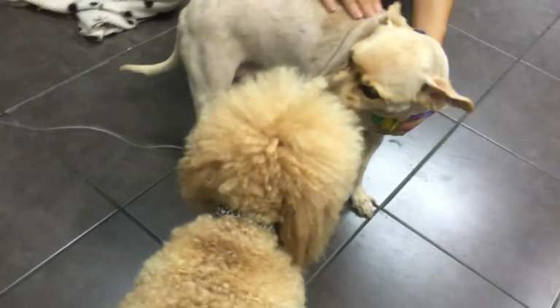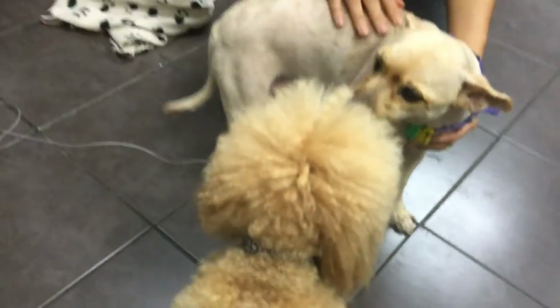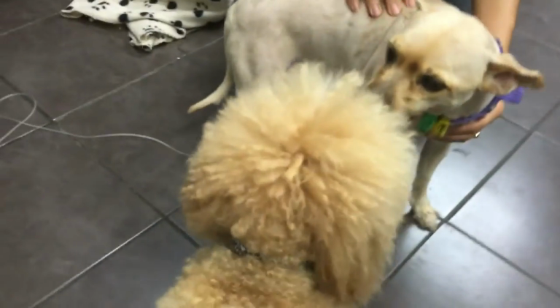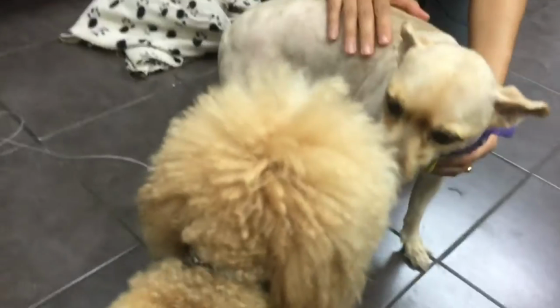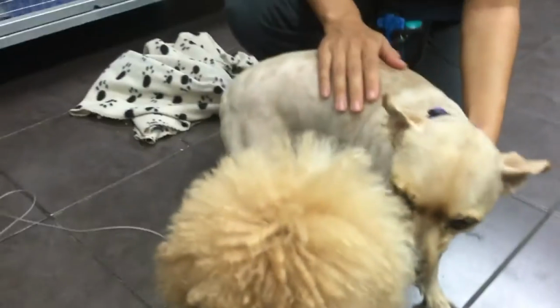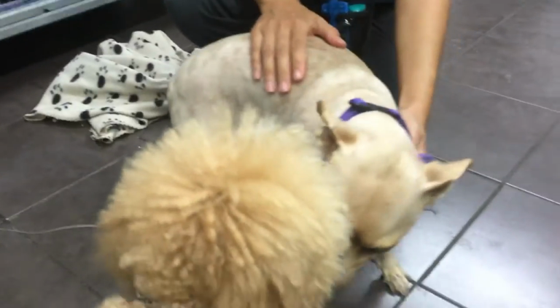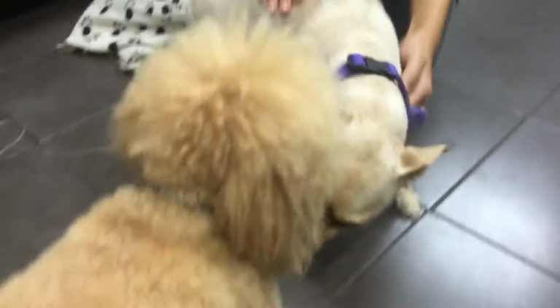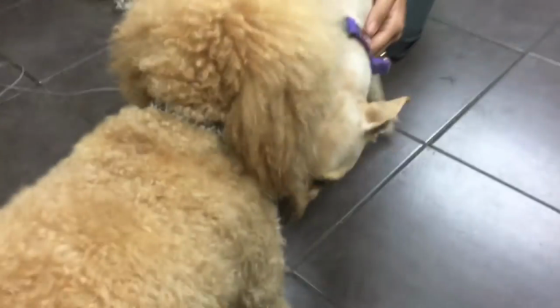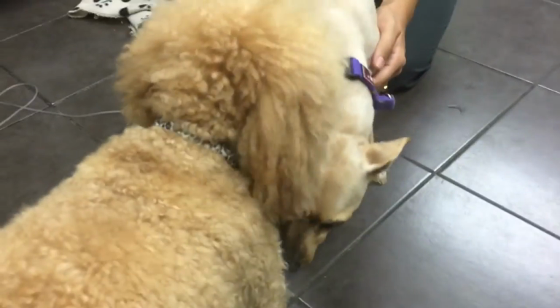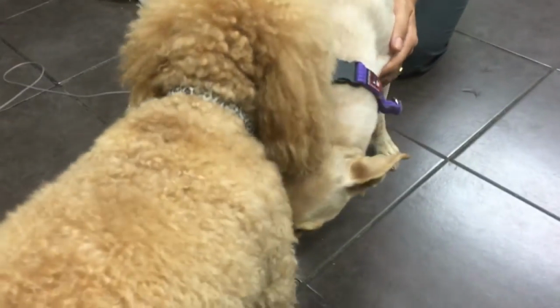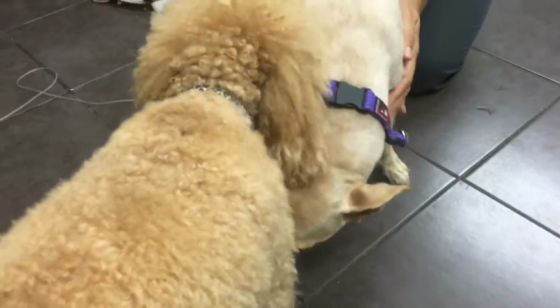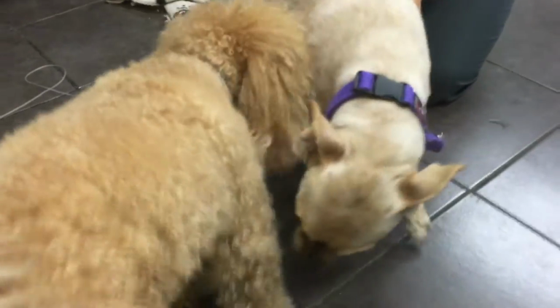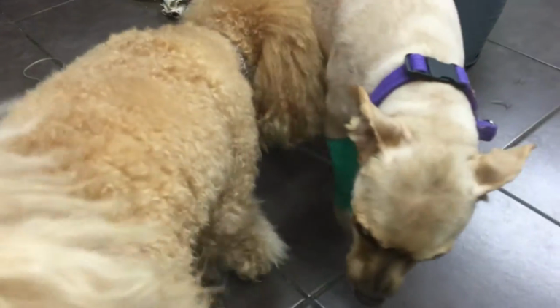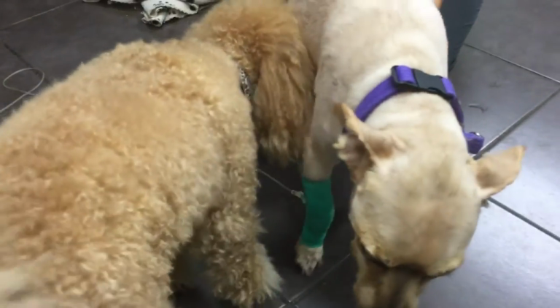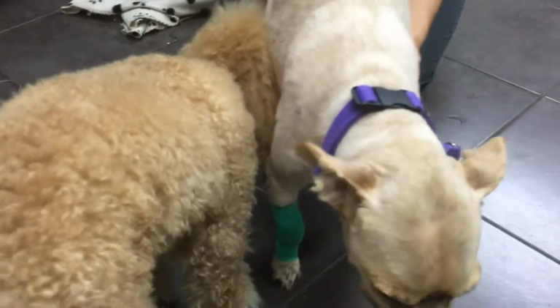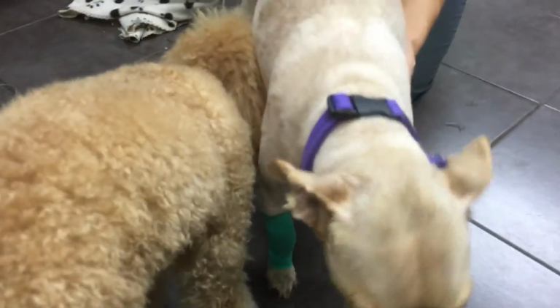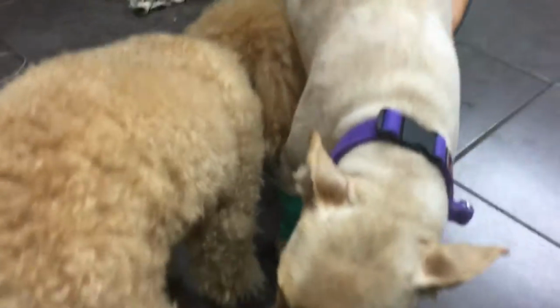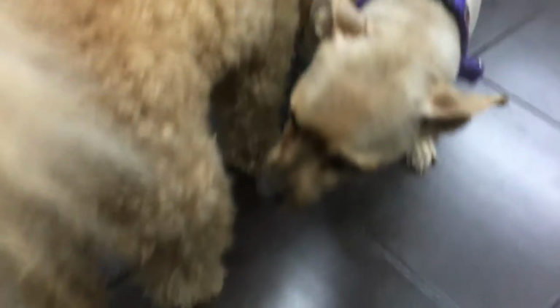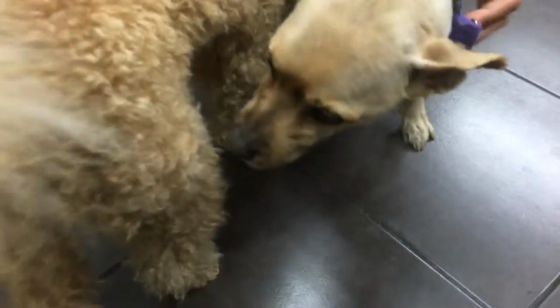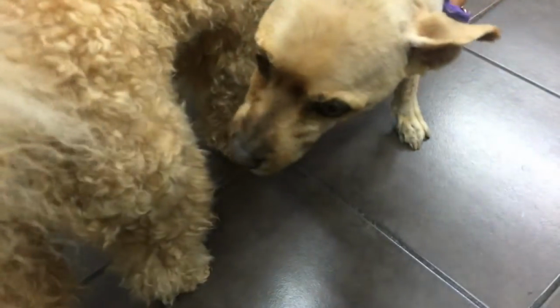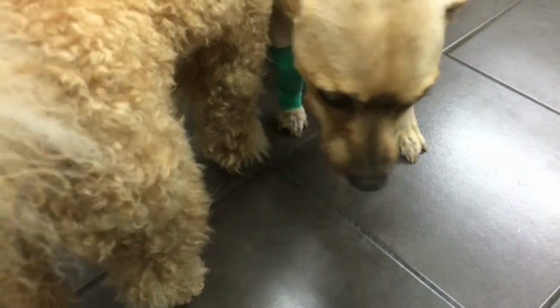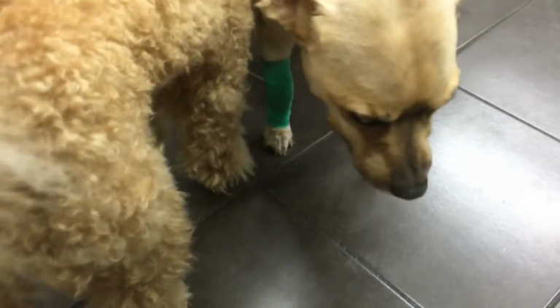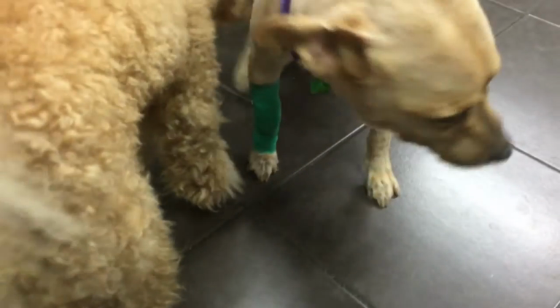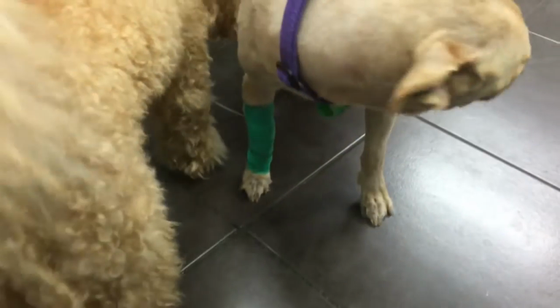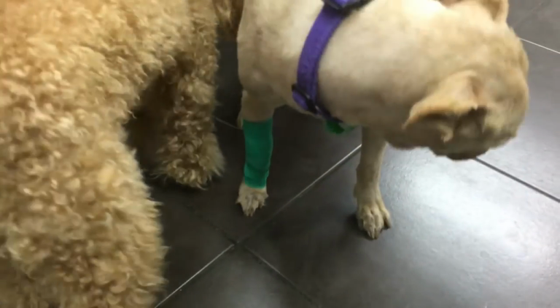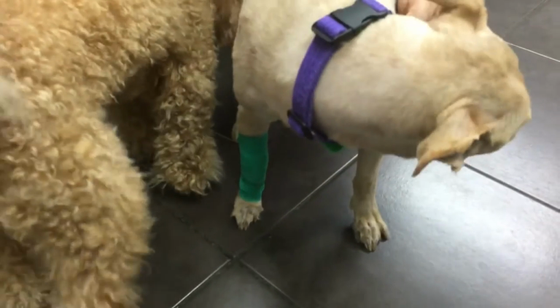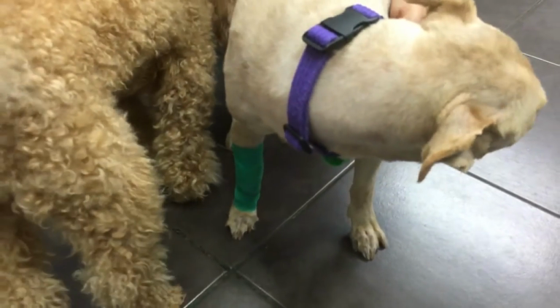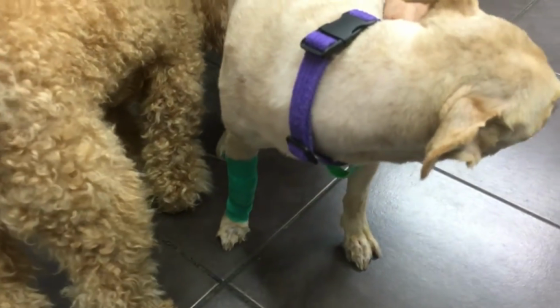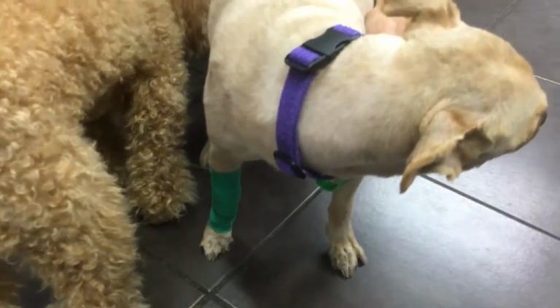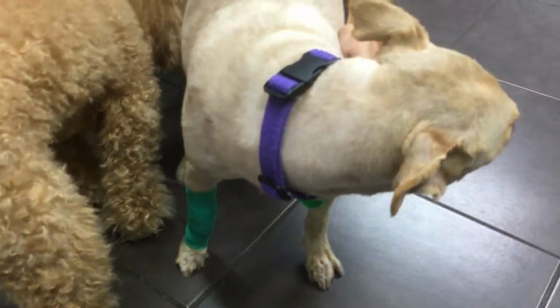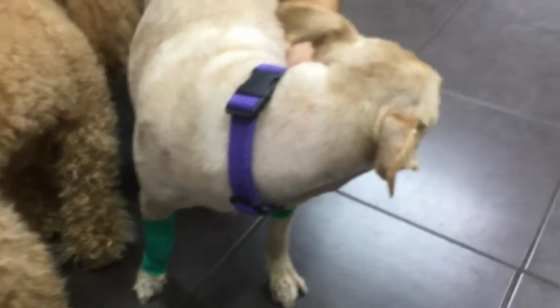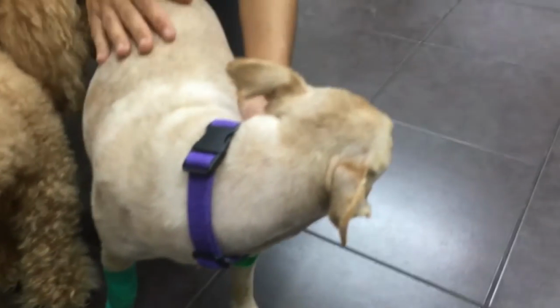Roland went down to visit his best buddy, as Oscar had been at the vets for three days. It wasn't until day three that we could pretty much guarantee that he was going to be fine.